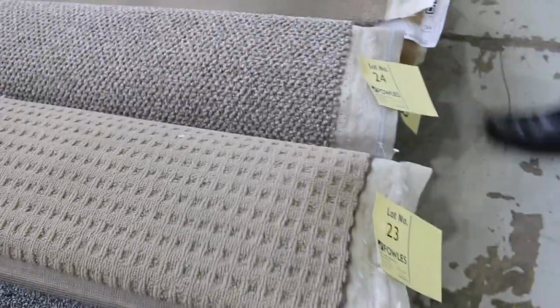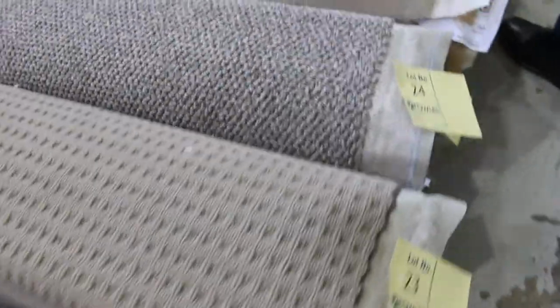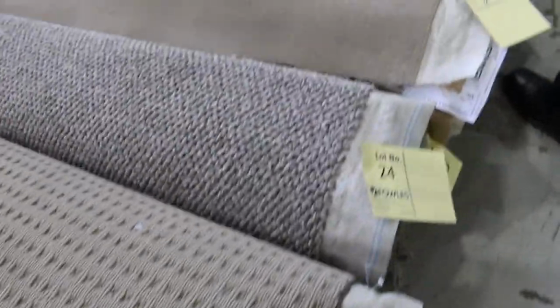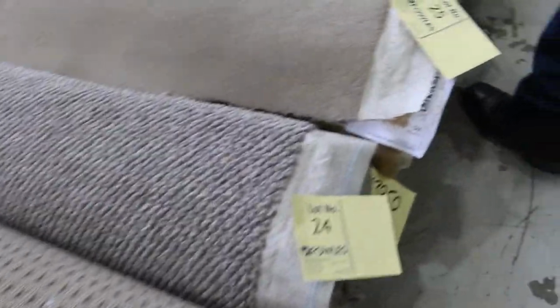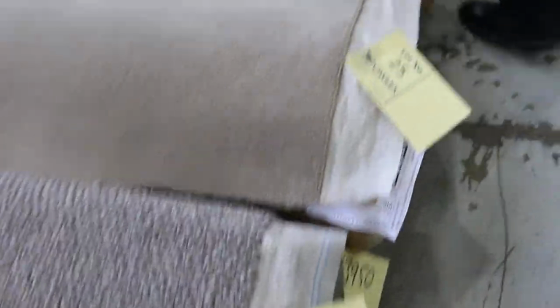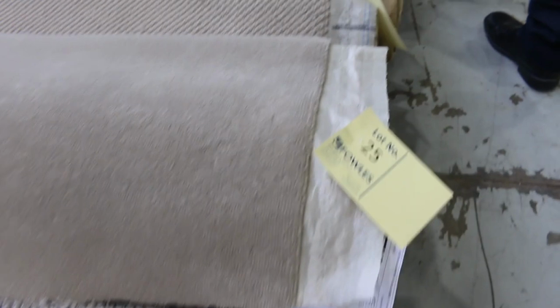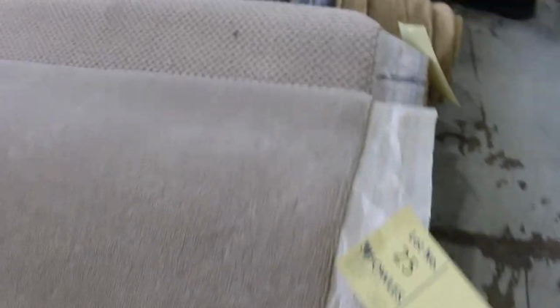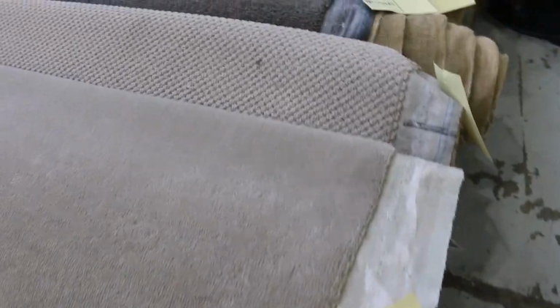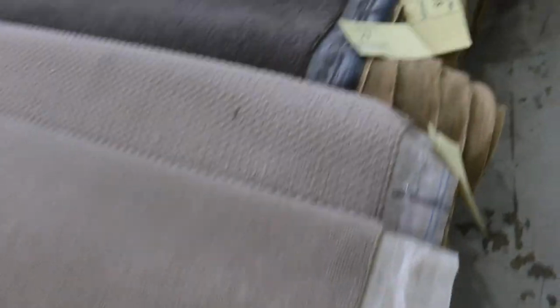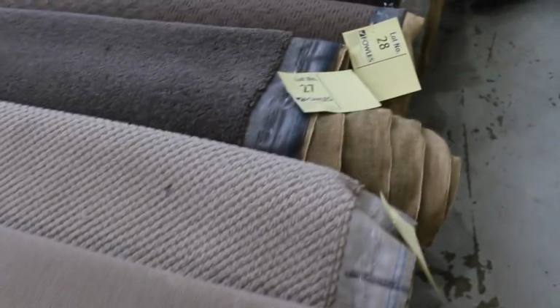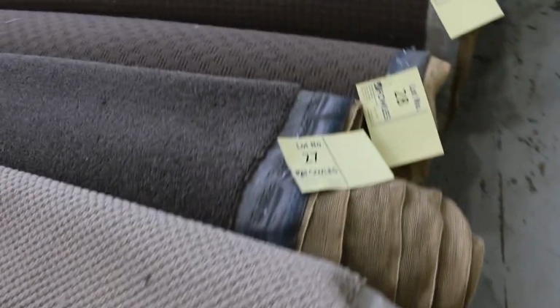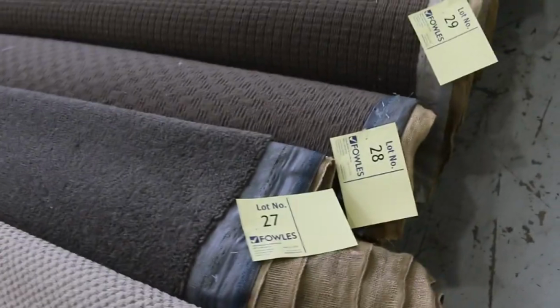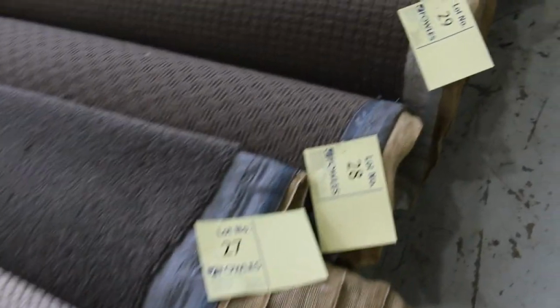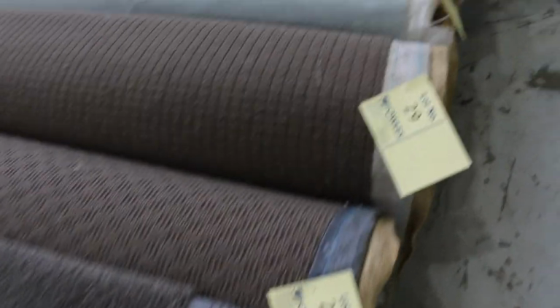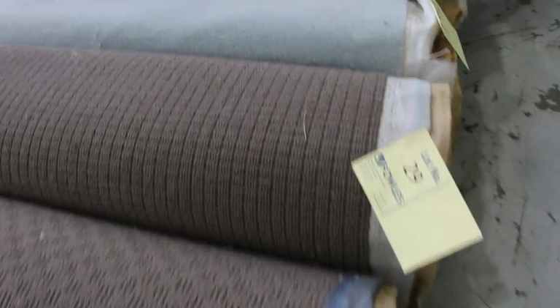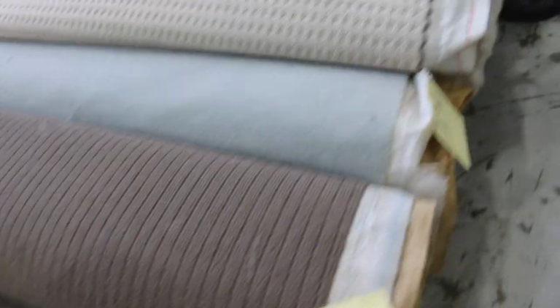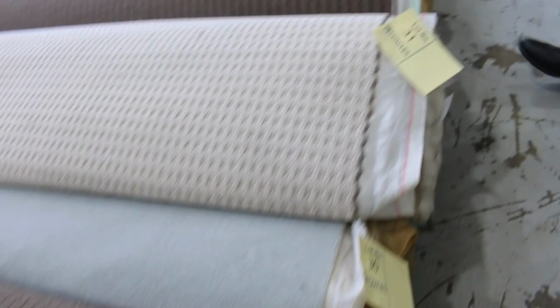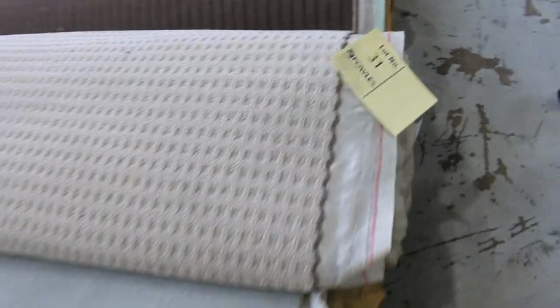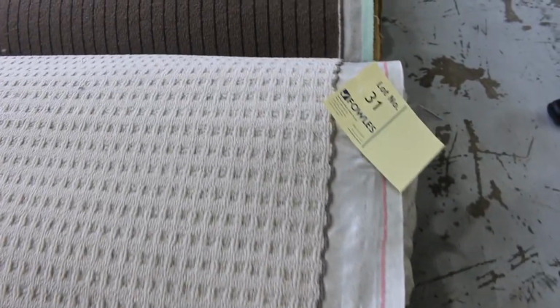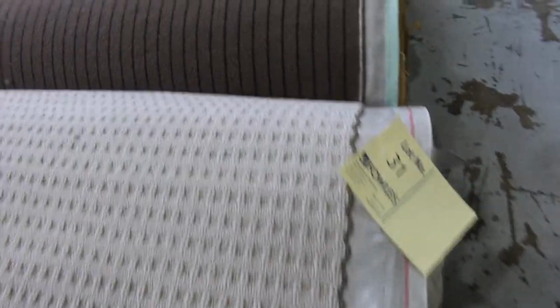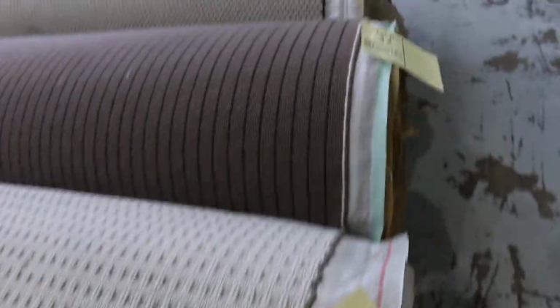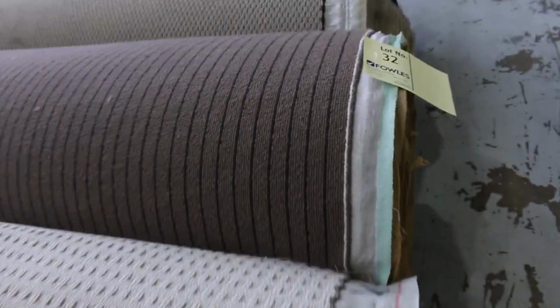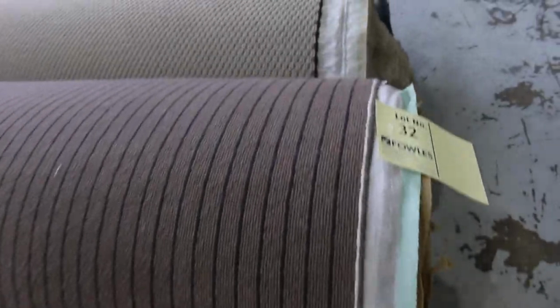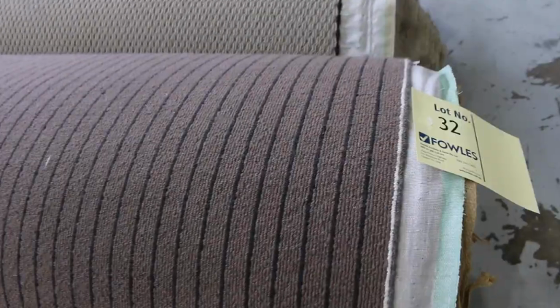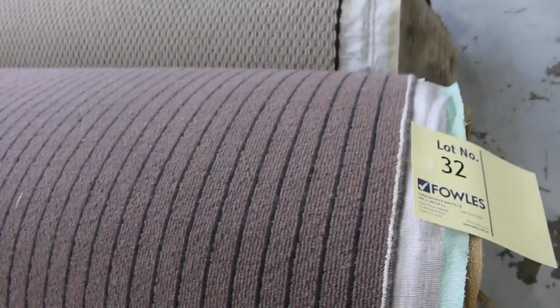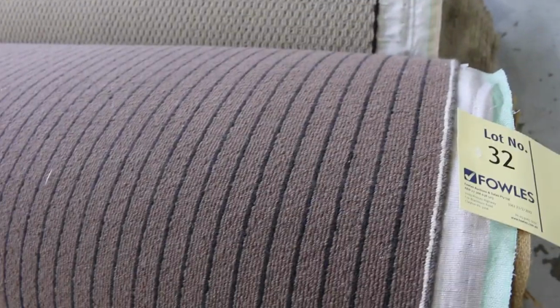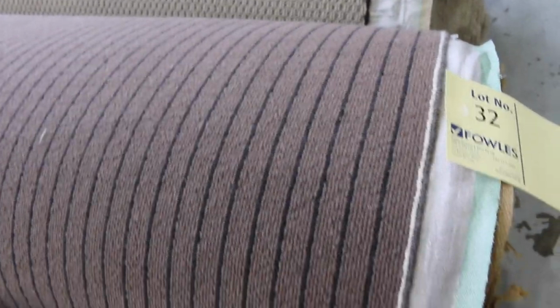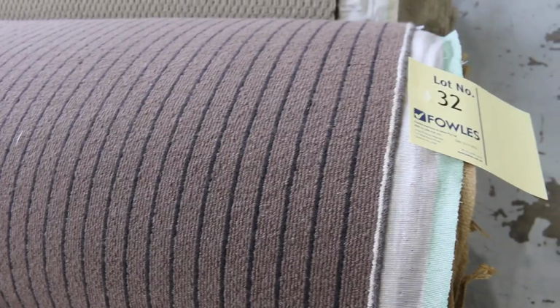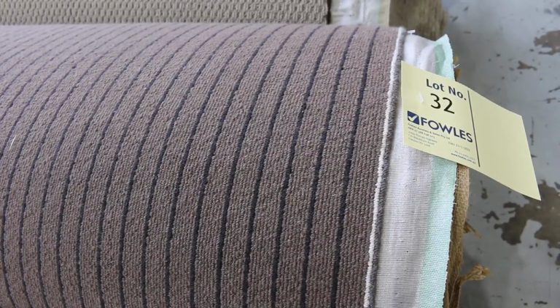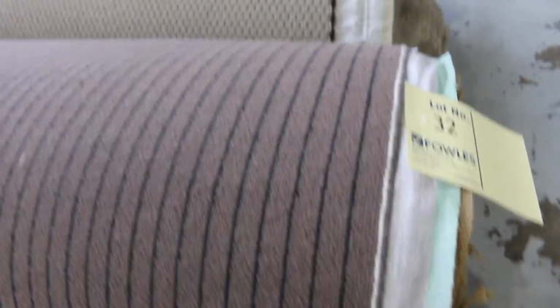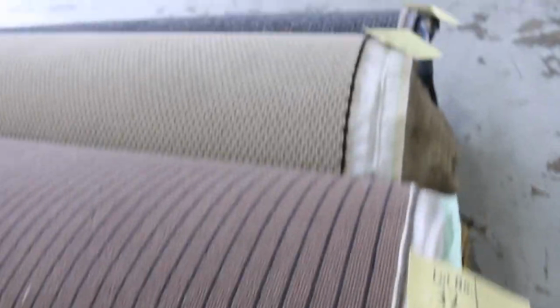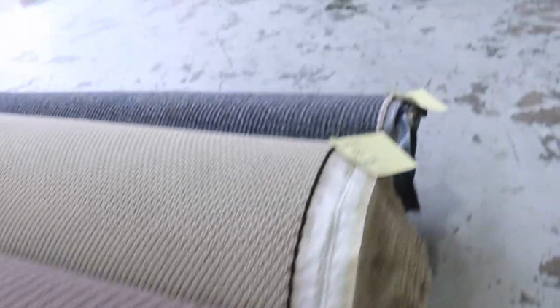We've got some nice loop piles — the chunky loops are always really popular, and there's plenty of them to get through. Plenty of wools also. Some of these bigger rolls towards the end here are getting up to as high as around 20 metres. The majority of them are between $30 and $40 a broadloom metre.